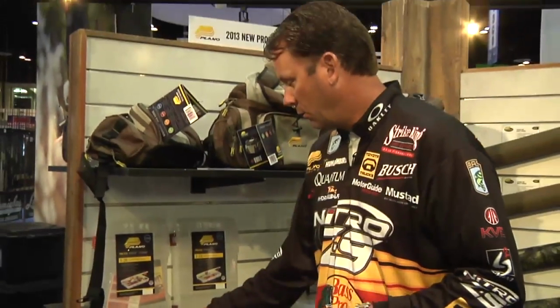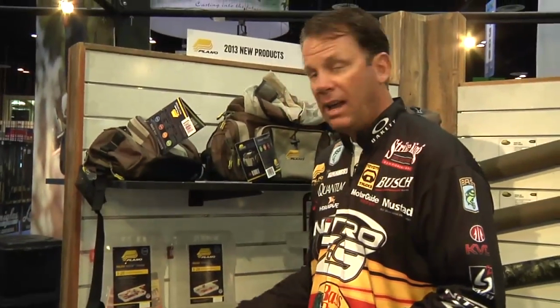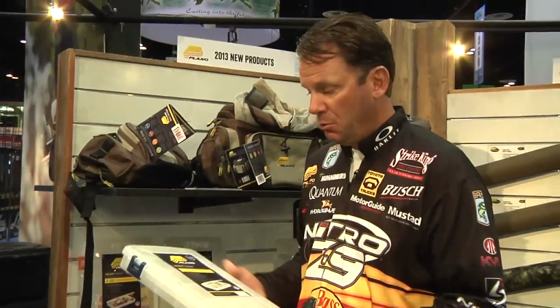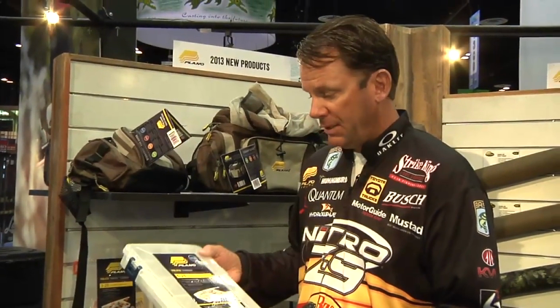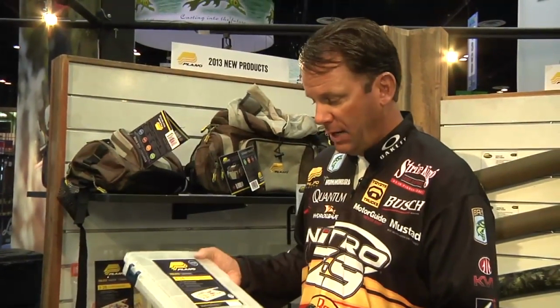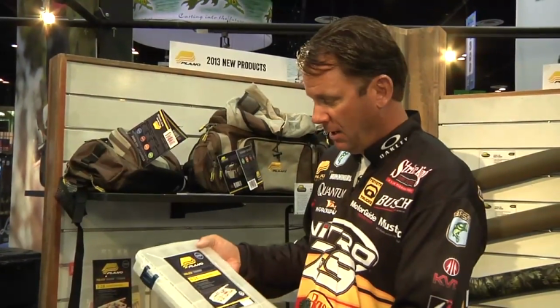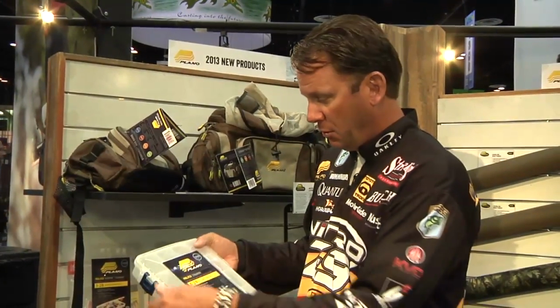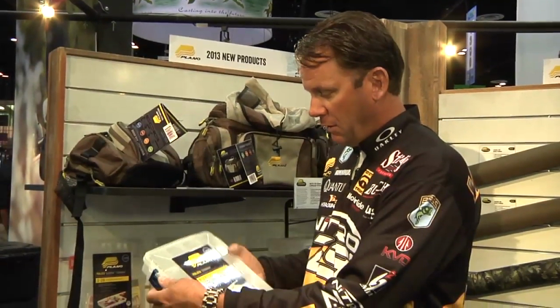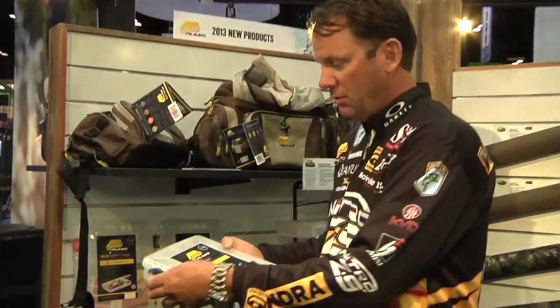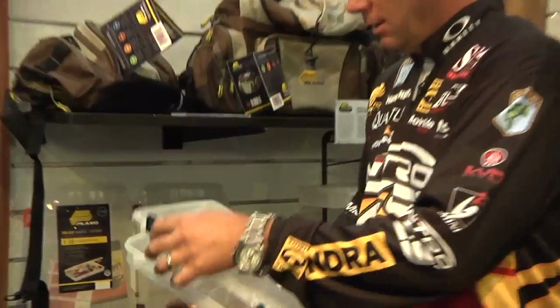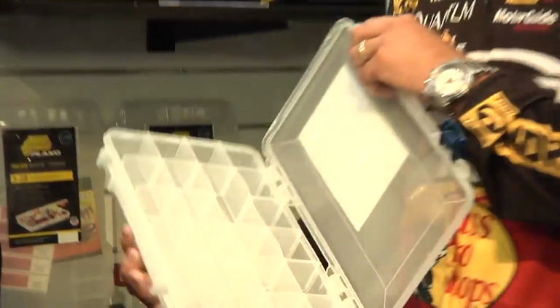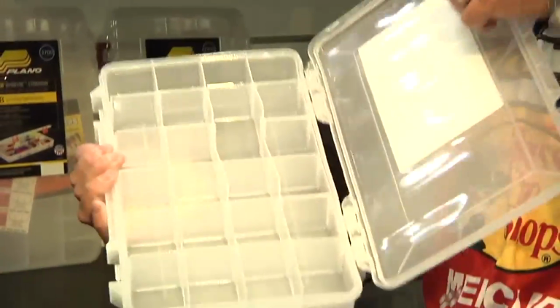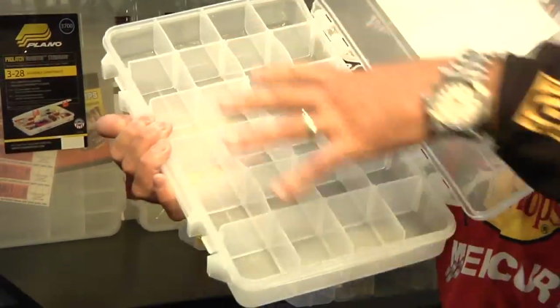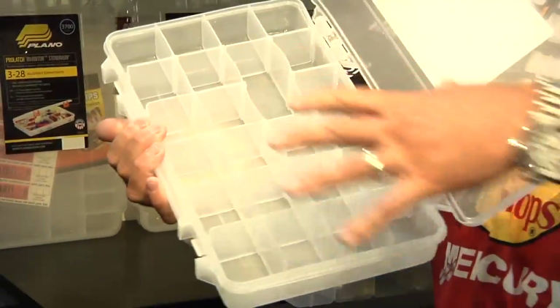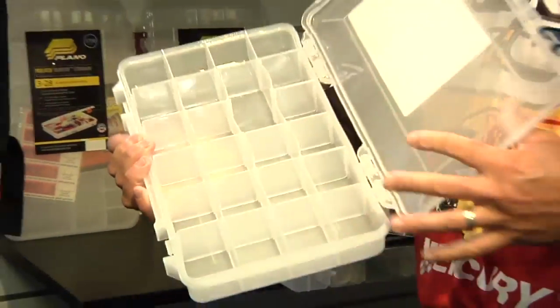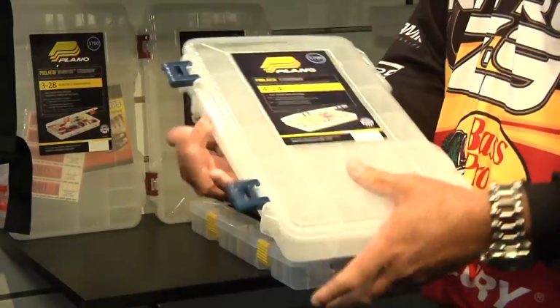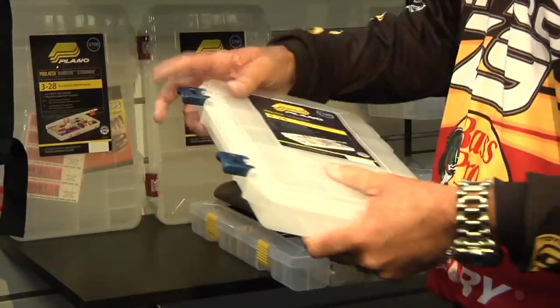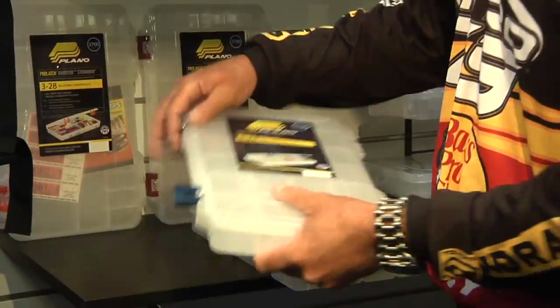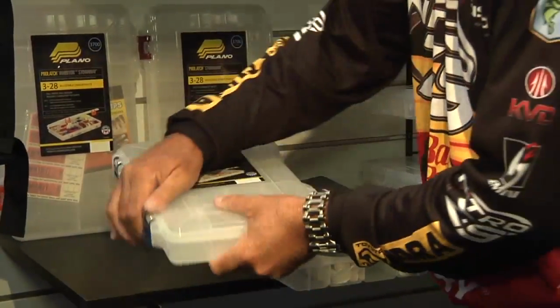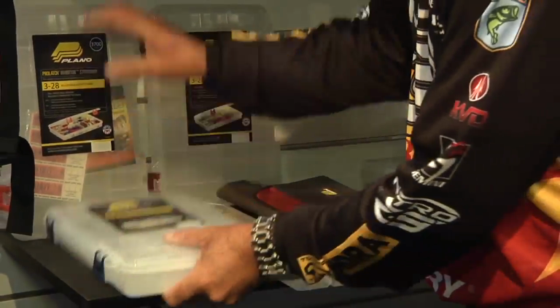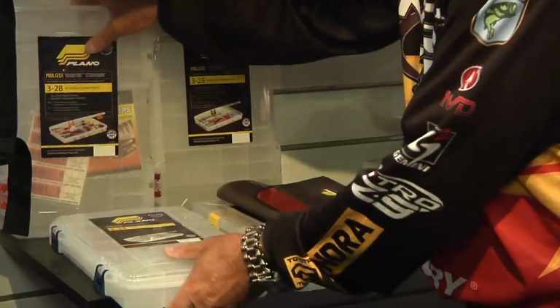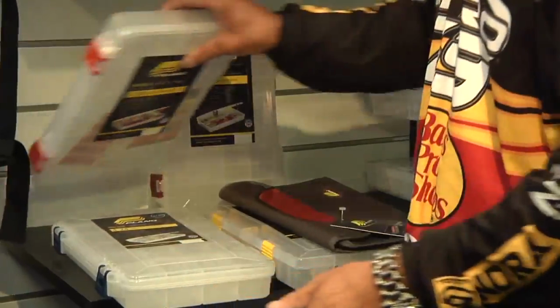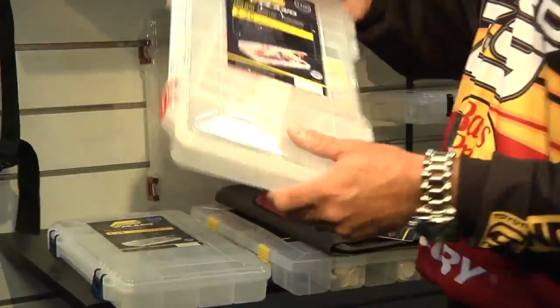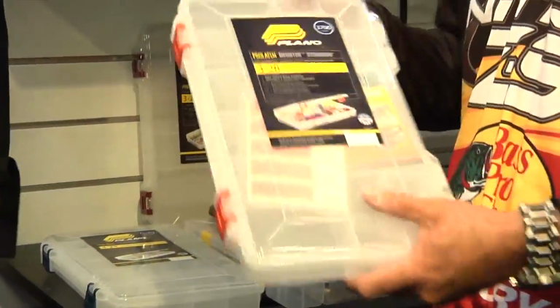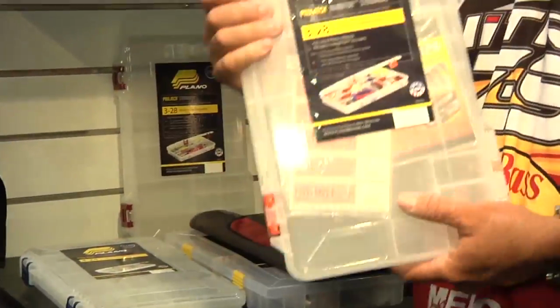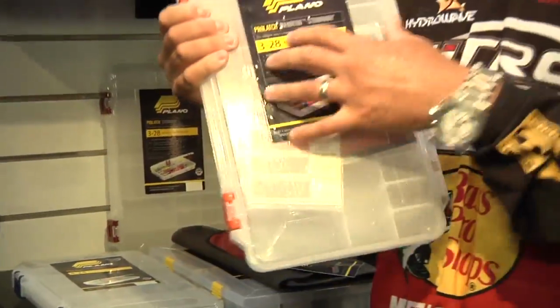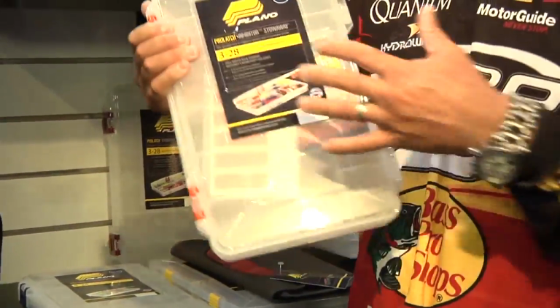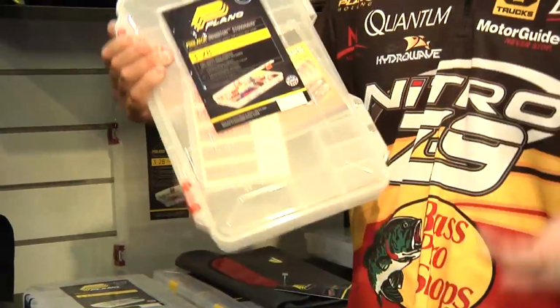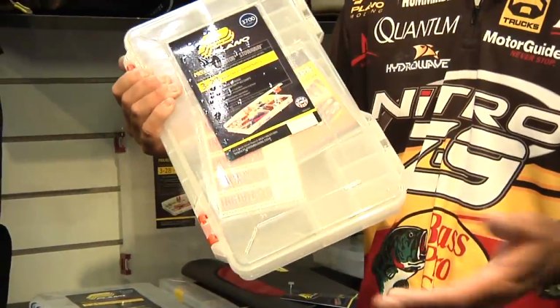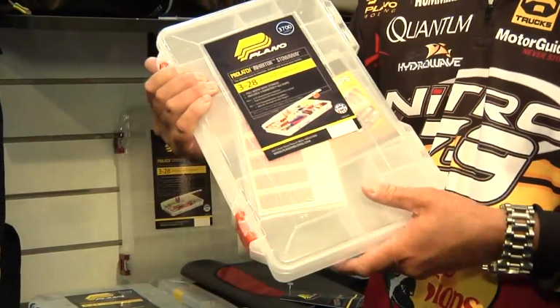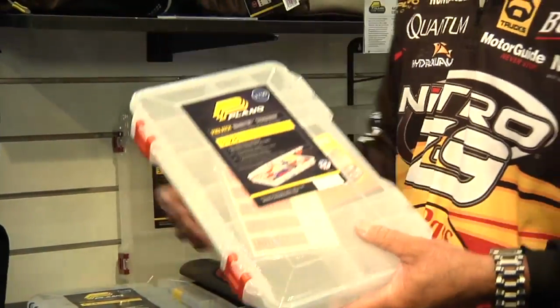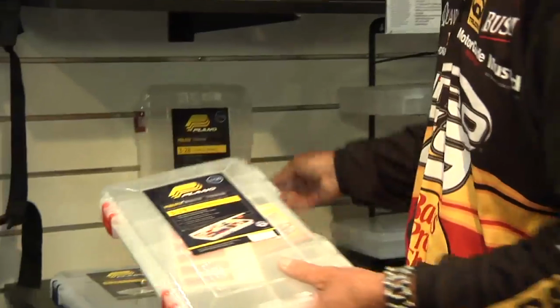We also have some new ProLatch stowaways with new configurations available where you can put a lot of different things in there. We have a rust inhibitor version available so you can put that in there and you're not going to have any of your baits or tackle rust in there.